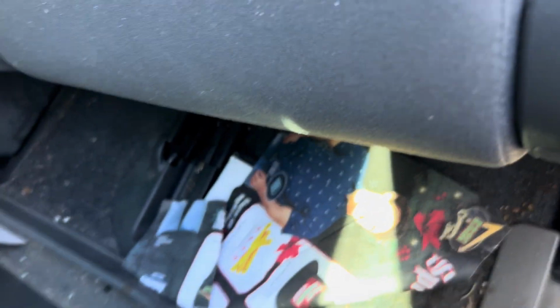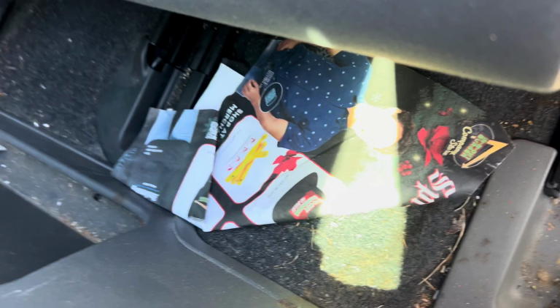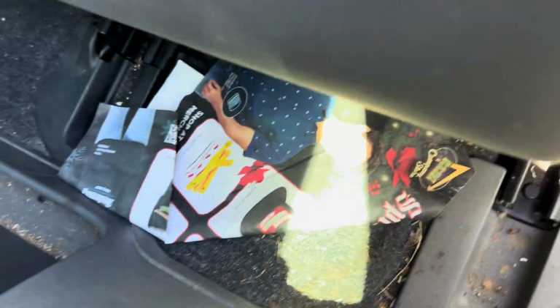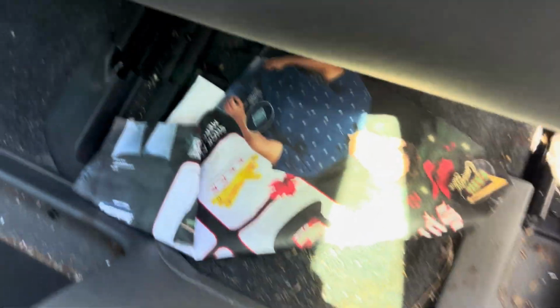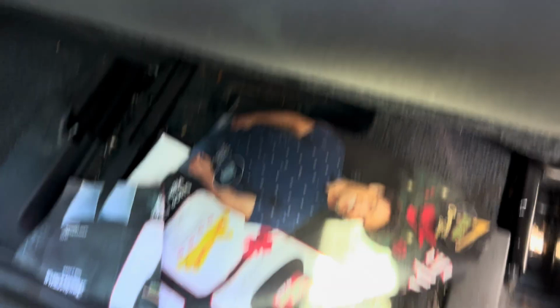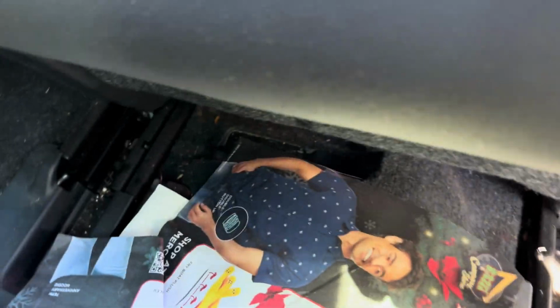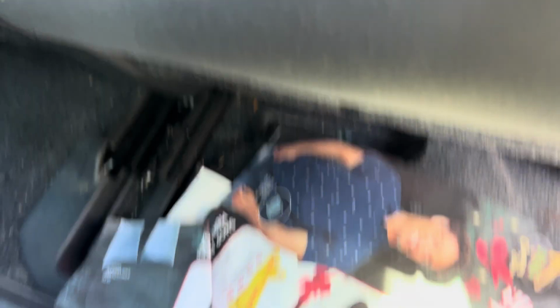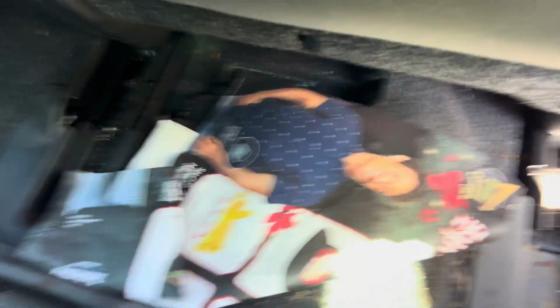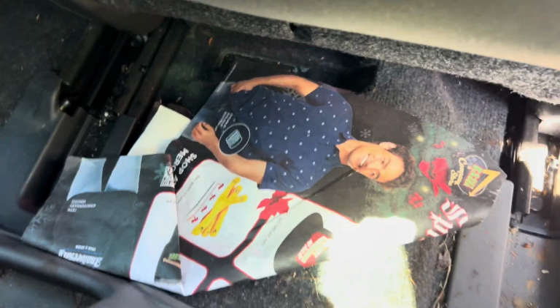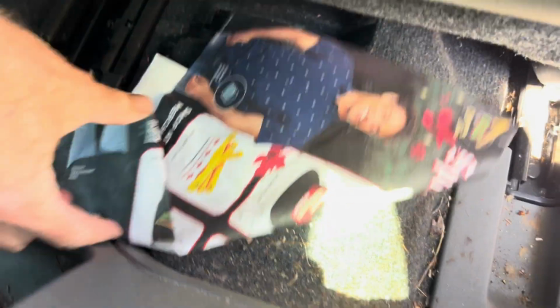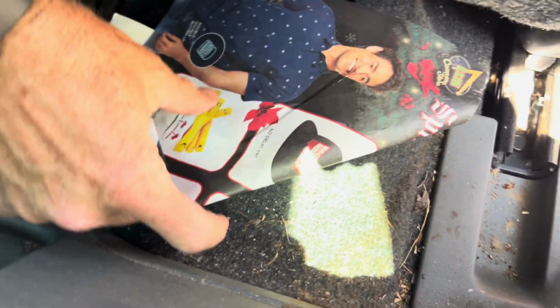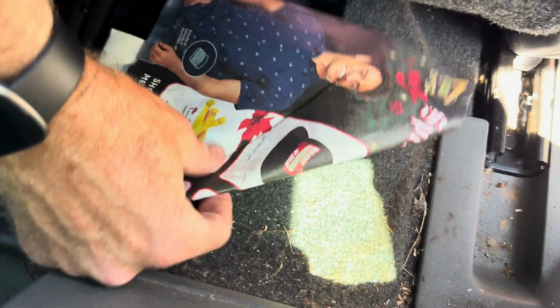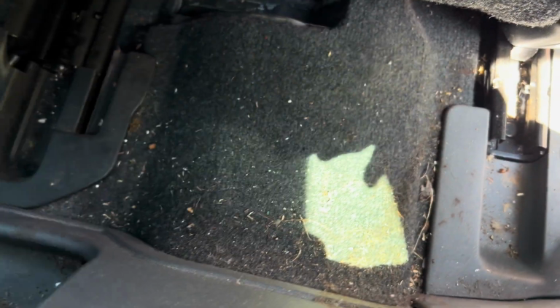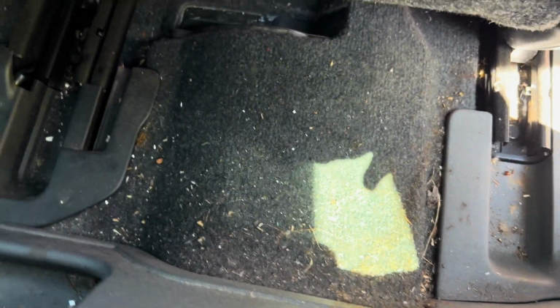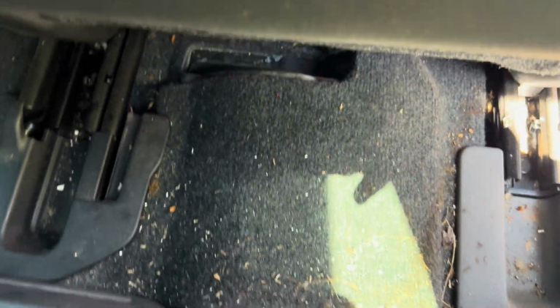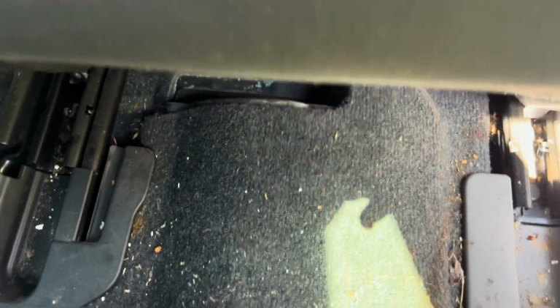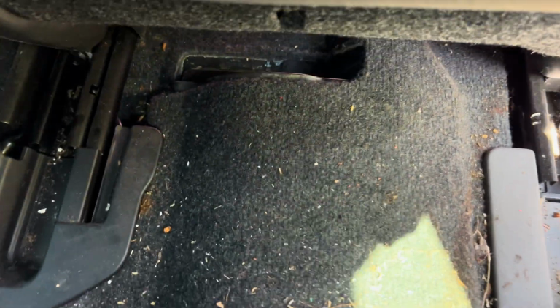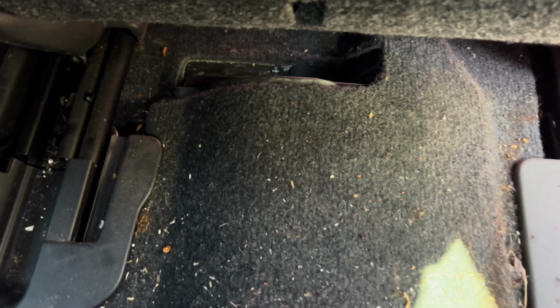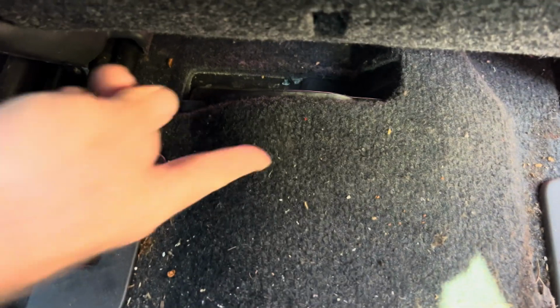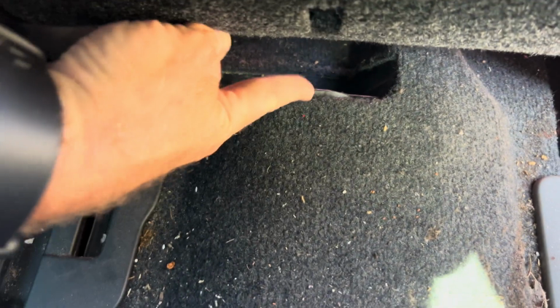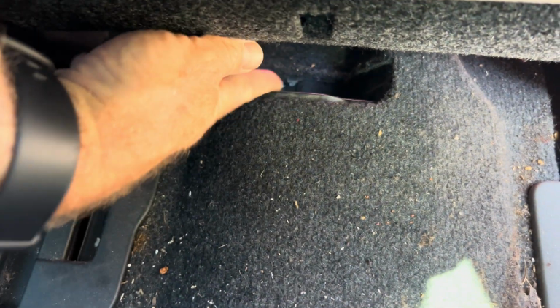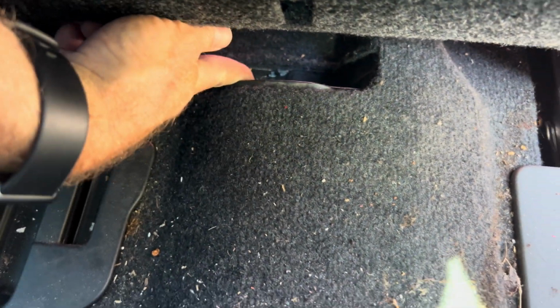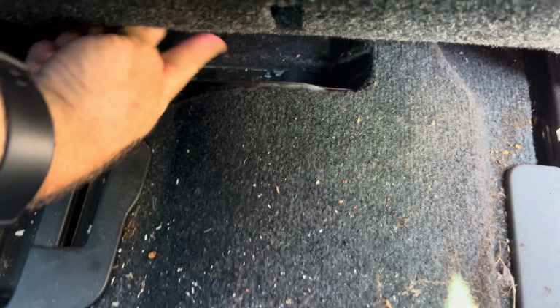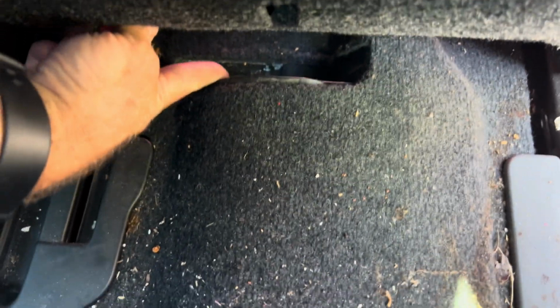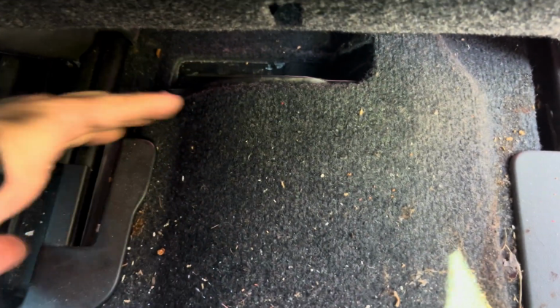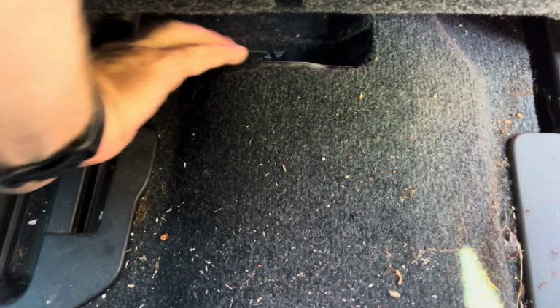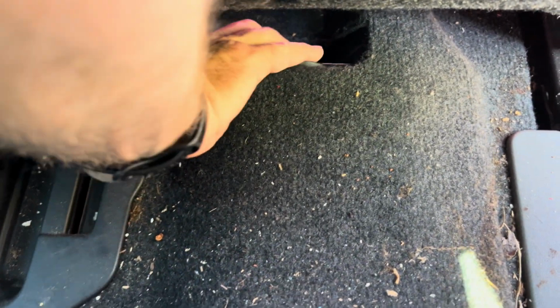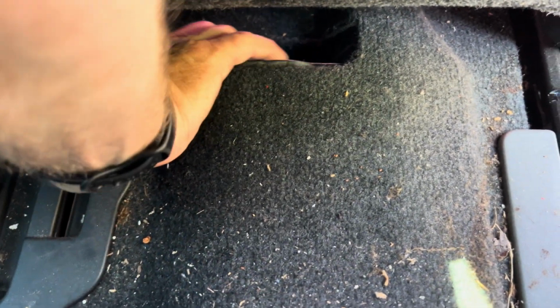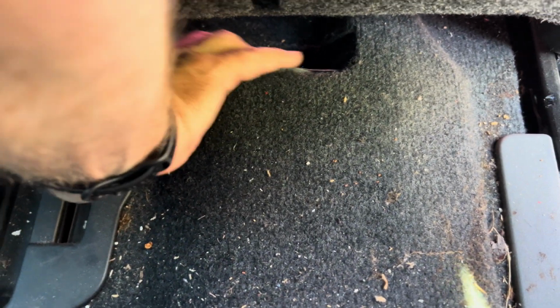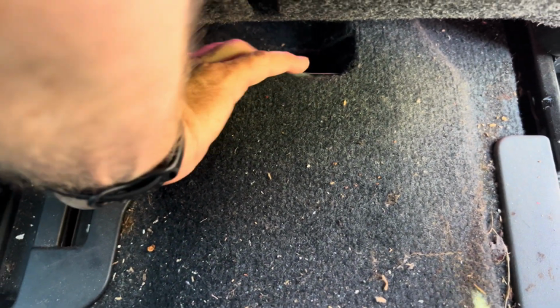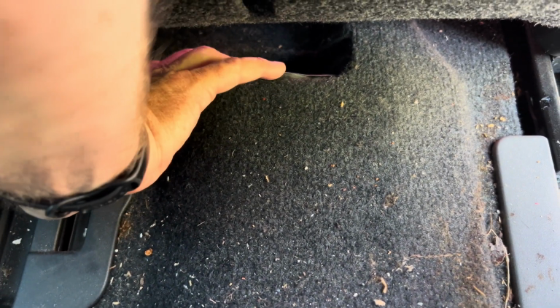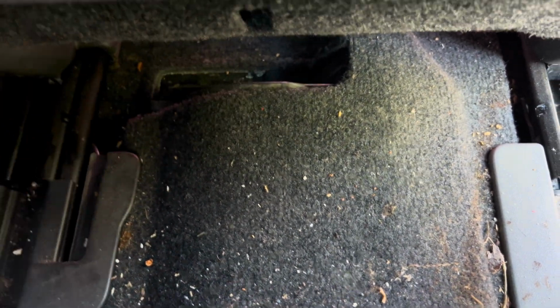In my case, an In-N-Out burger mat has slipped back there to obstruct where the battery breathes — so that's a bad thing. Right down there is where it intakes air to keep the battery cool.